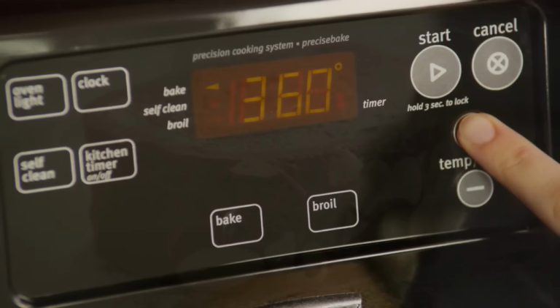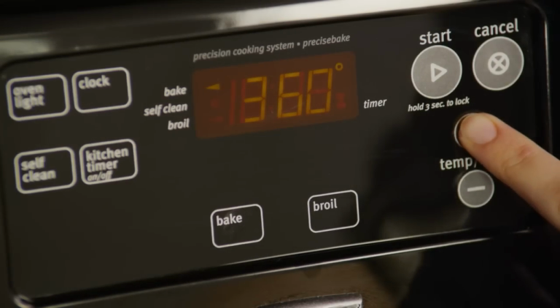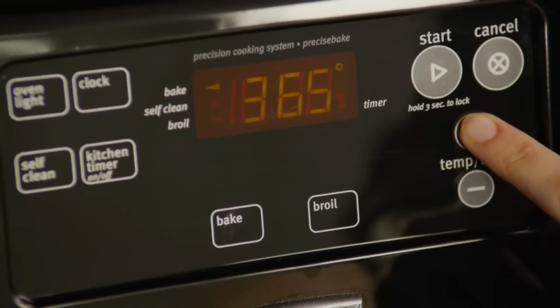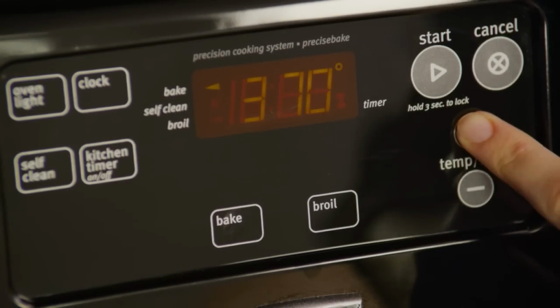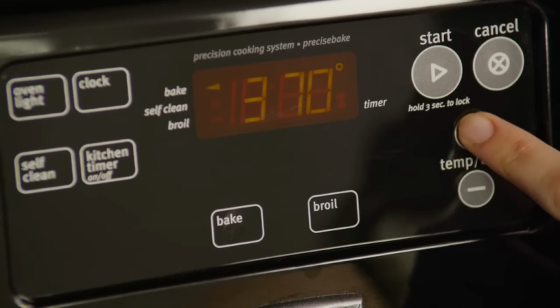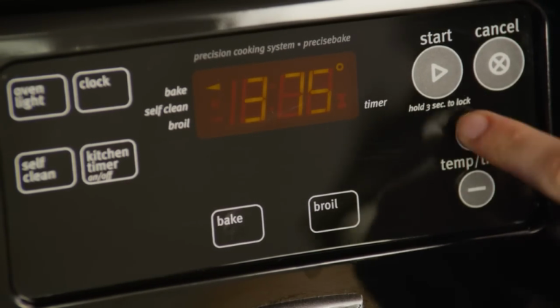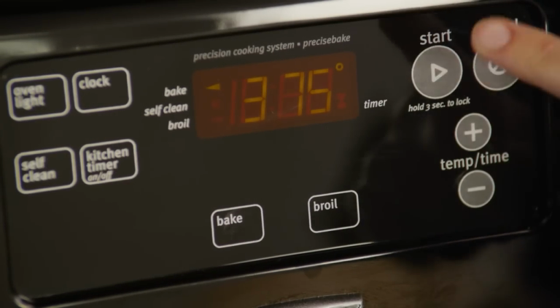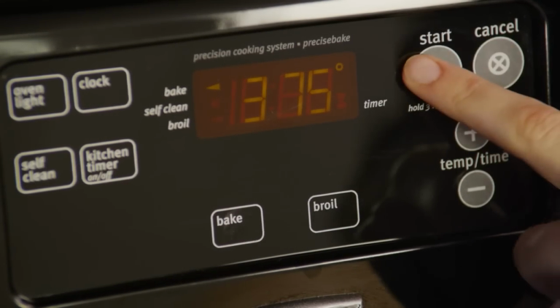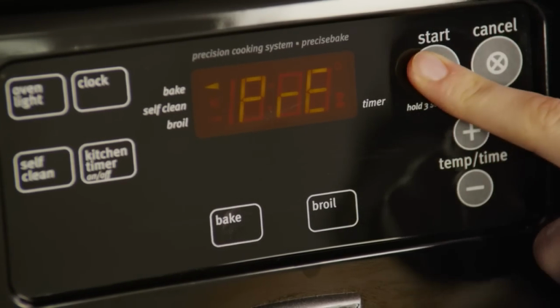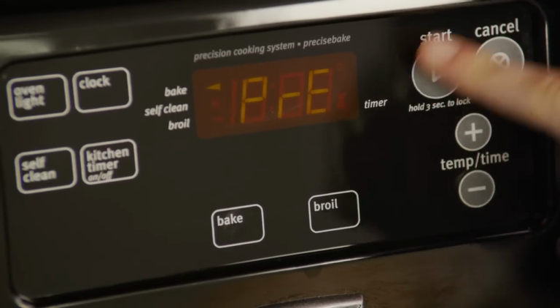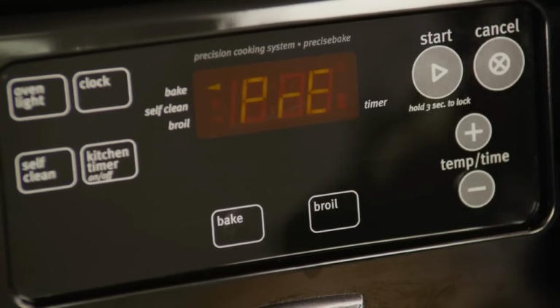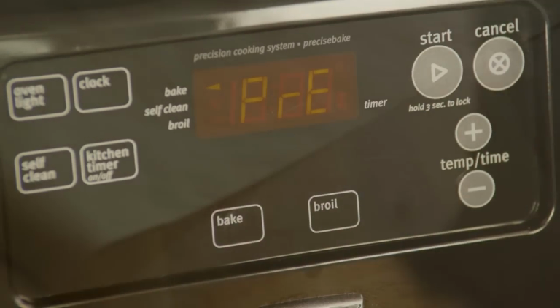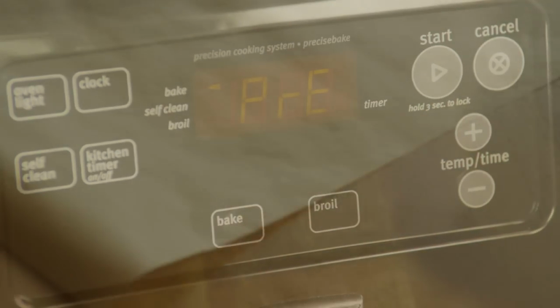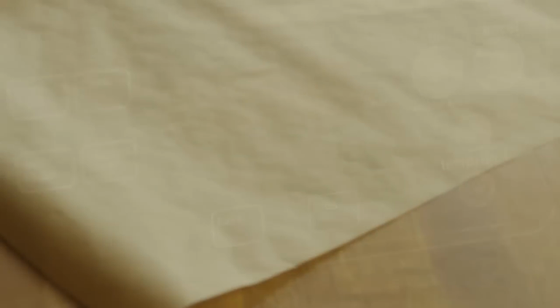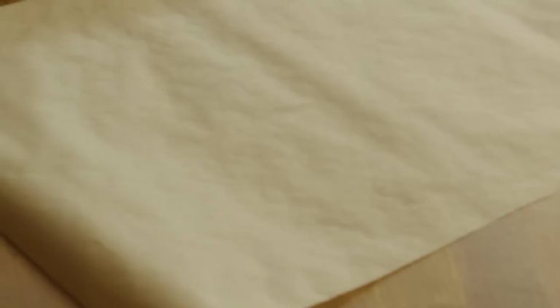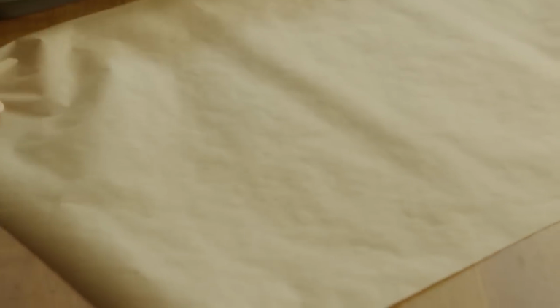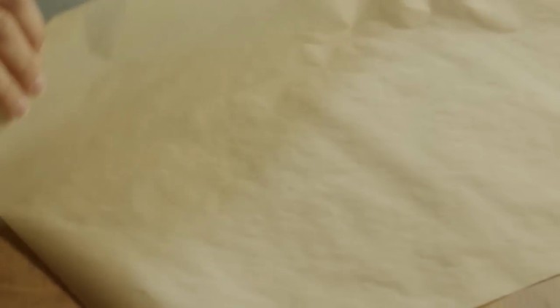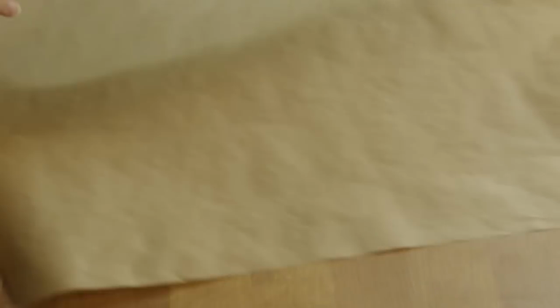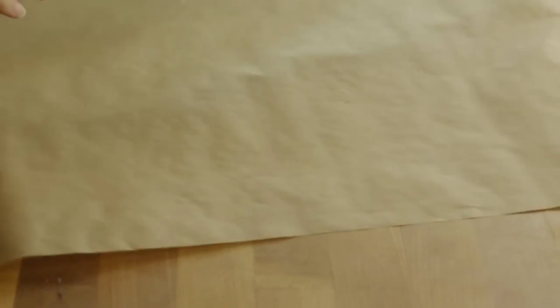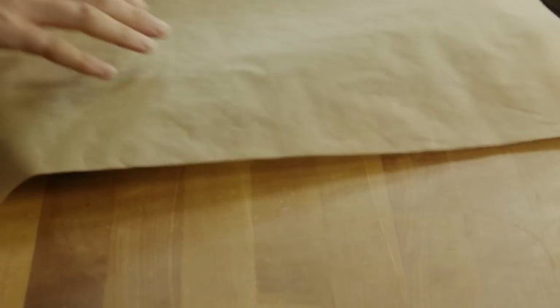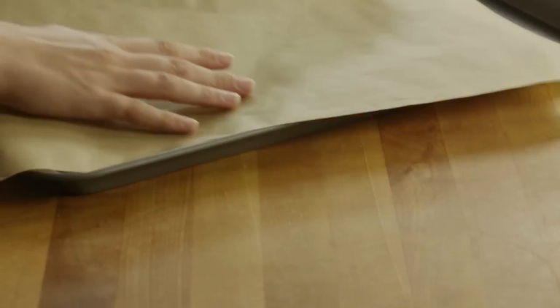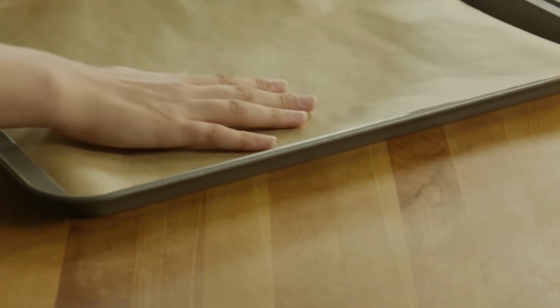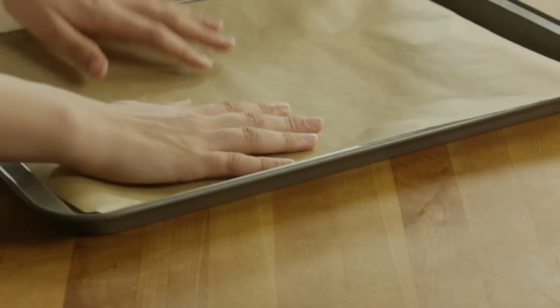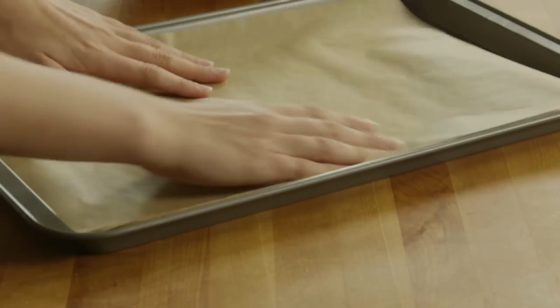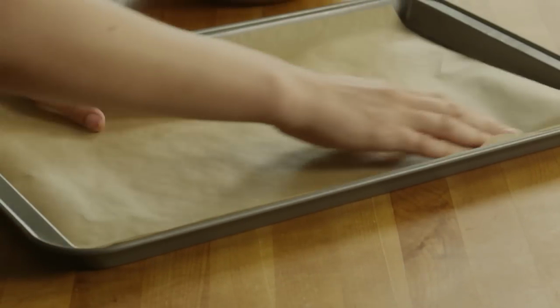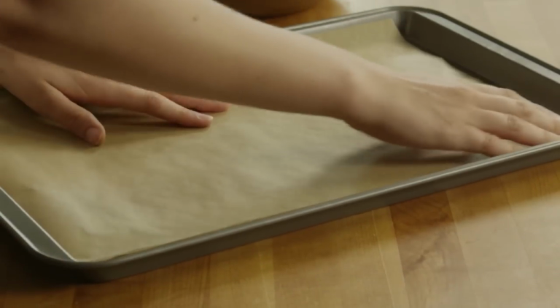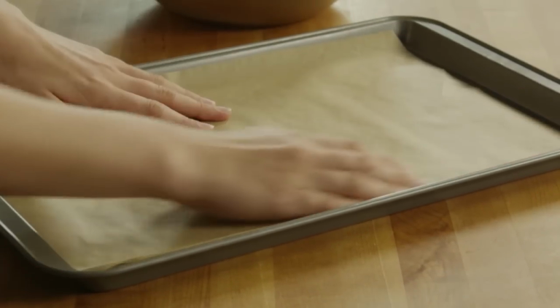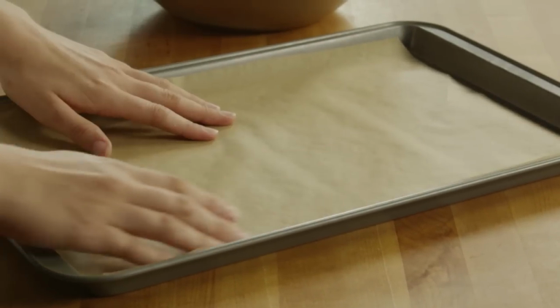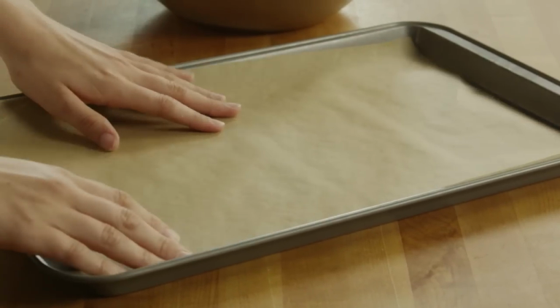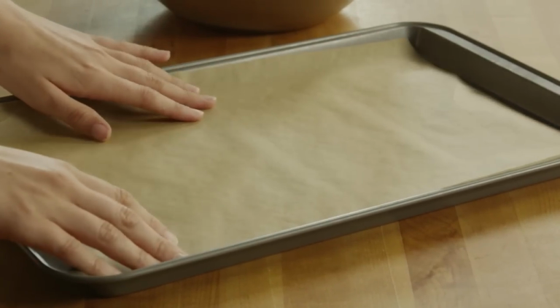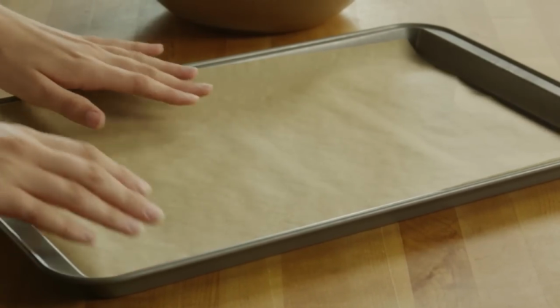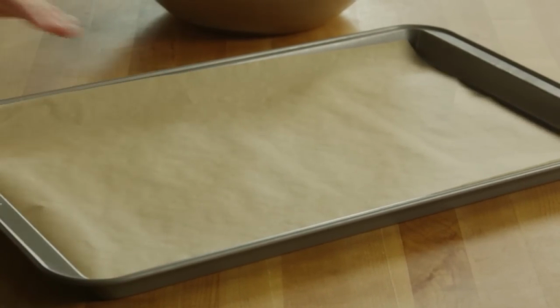Begin by preheating your oven to 375 degrees. Line a 10 by 15 inch jelly roll pan with parchment paper. Then make the chocolate cream filling for the Bûche de Noël.